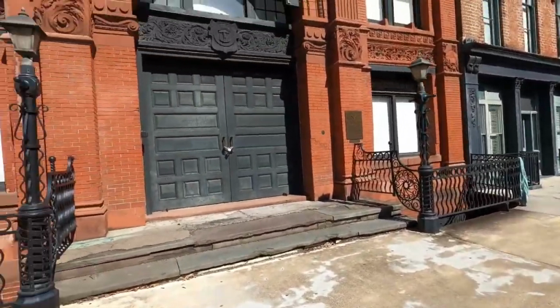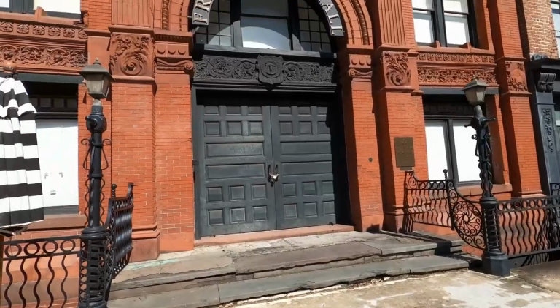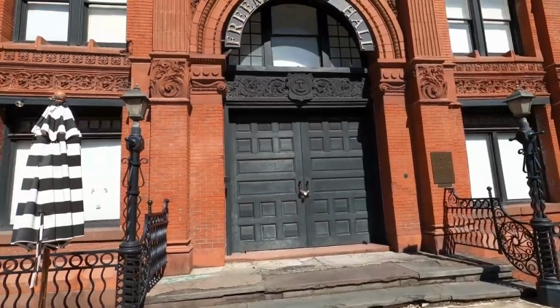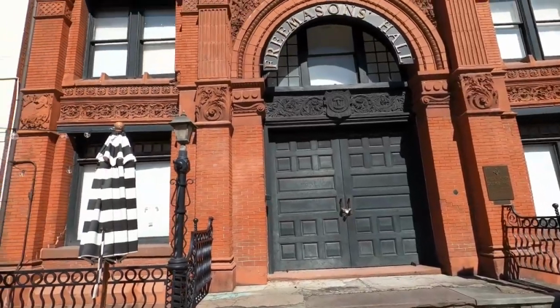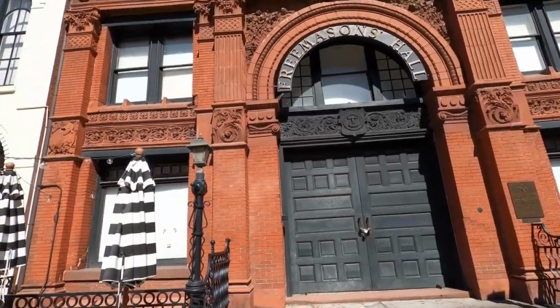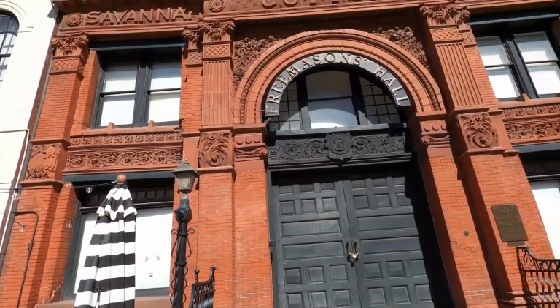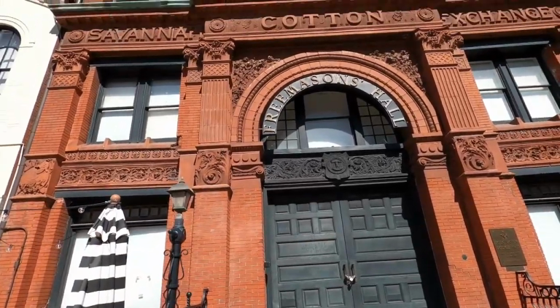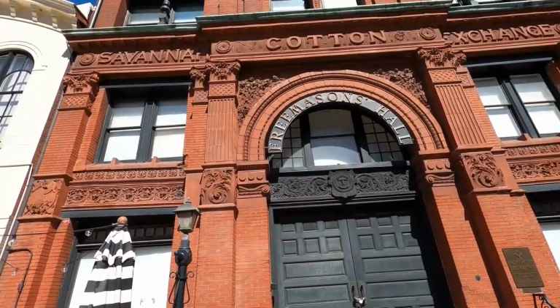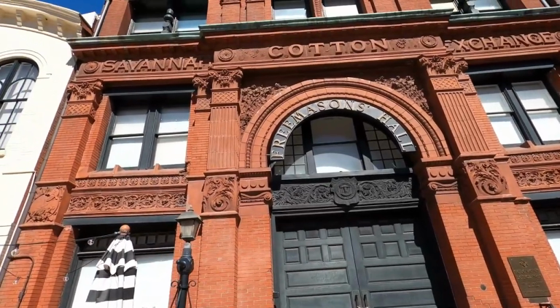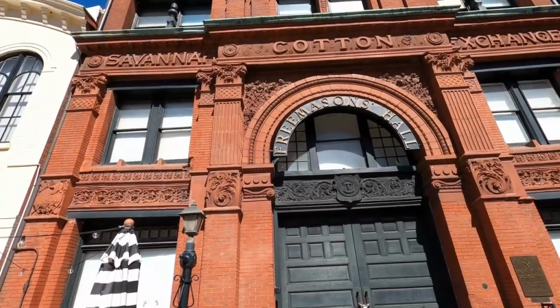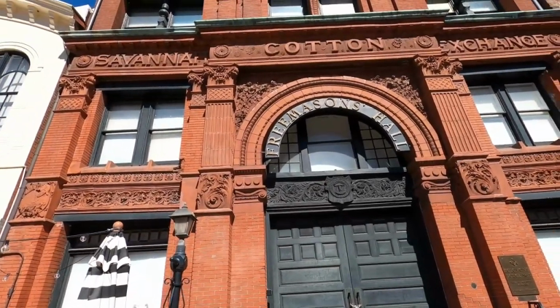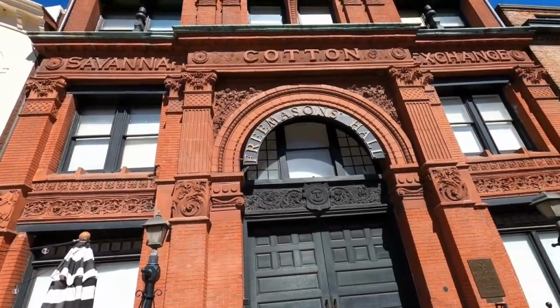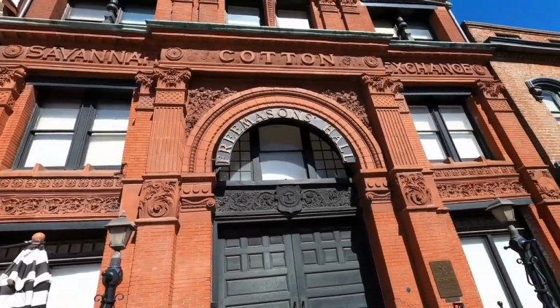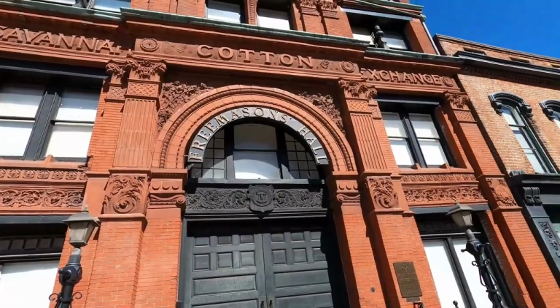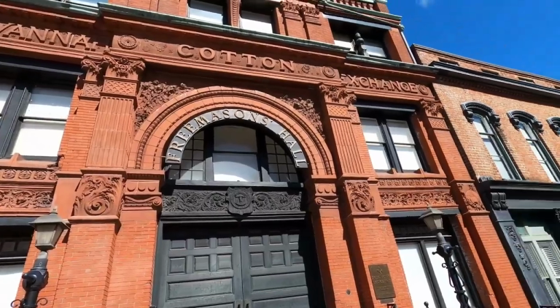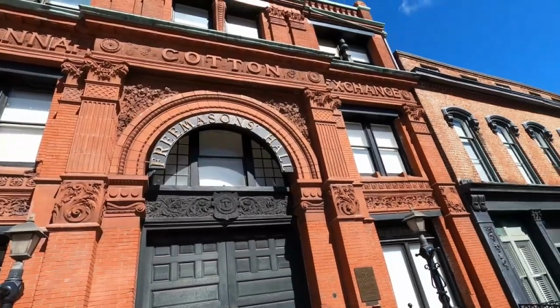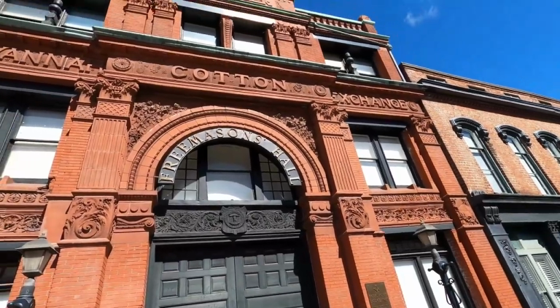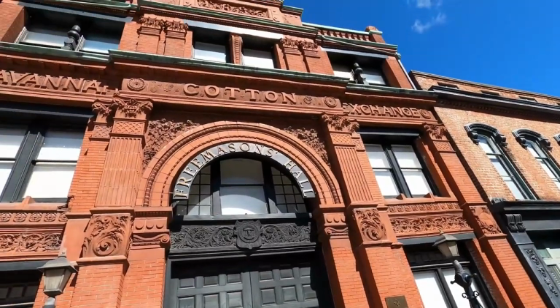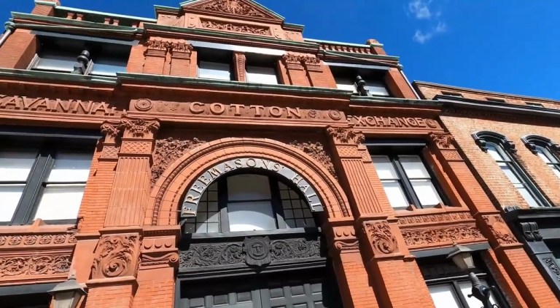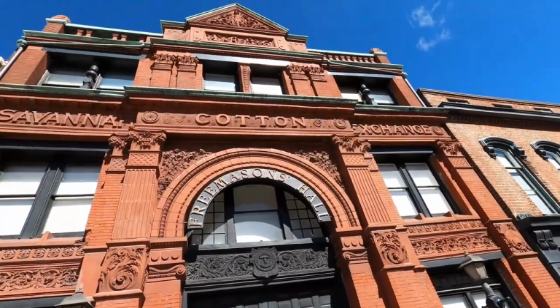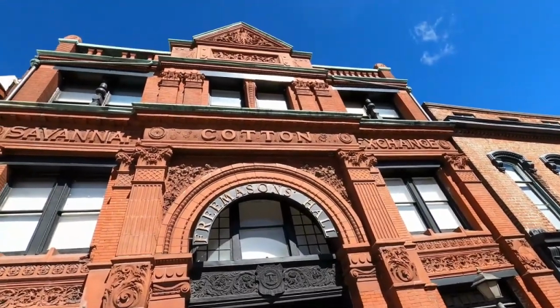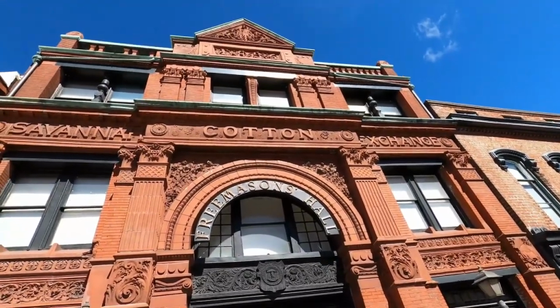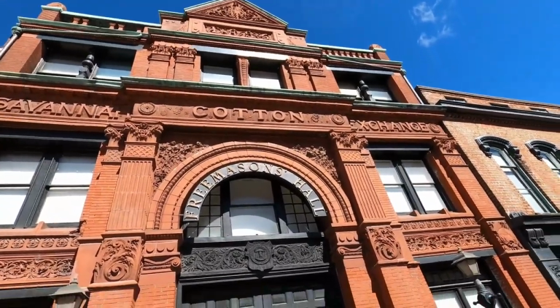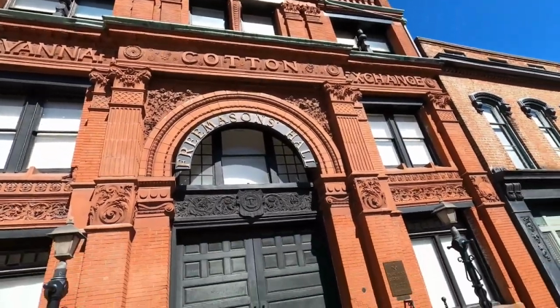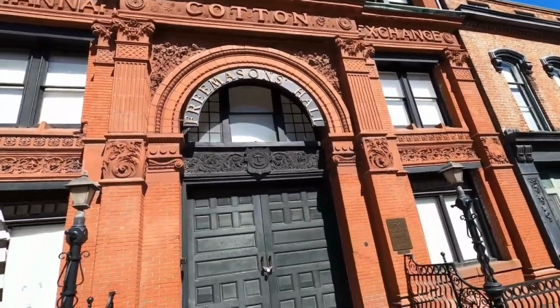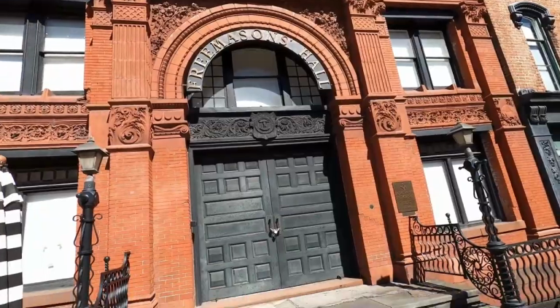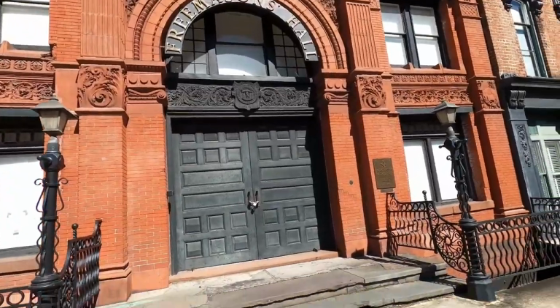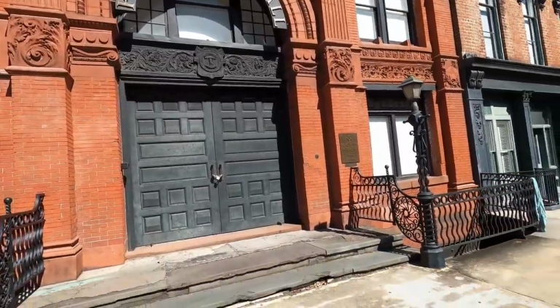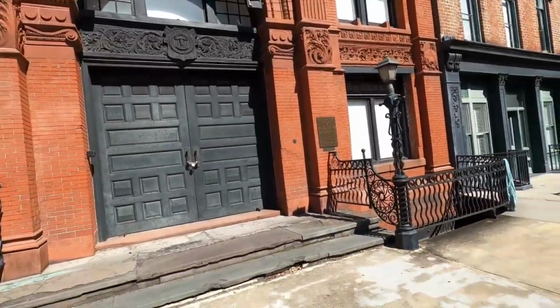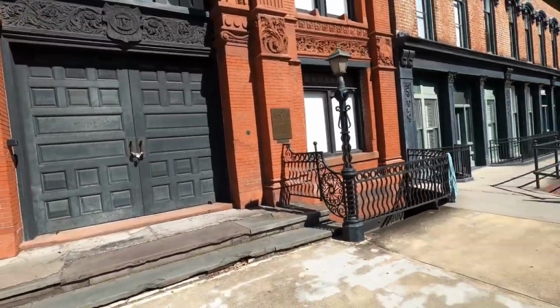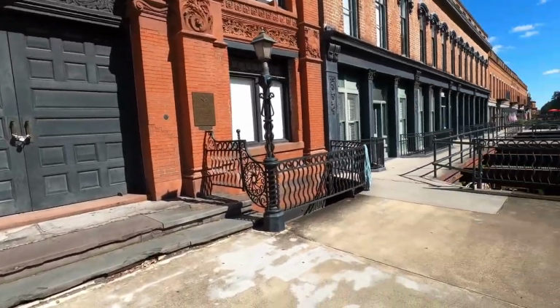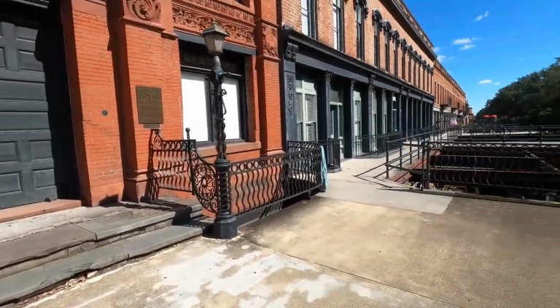As you walk through here, you still see these beautiful buildings. This is the cotton exchange, the Savannah Cotton Exchange. No telling how much money has passed hands through that building.